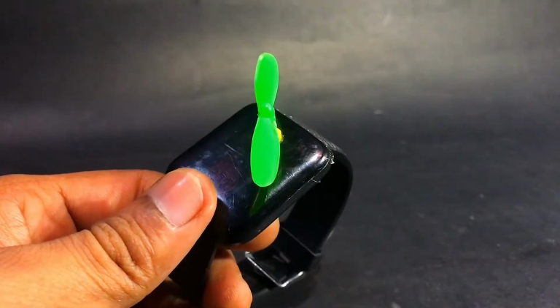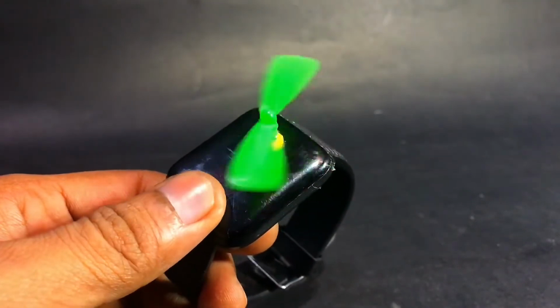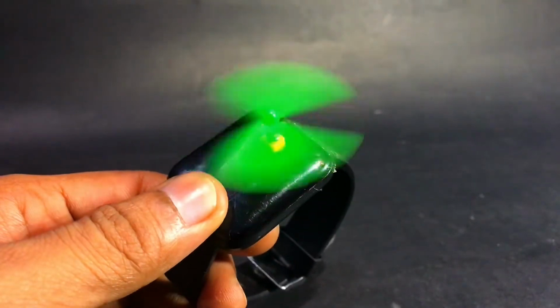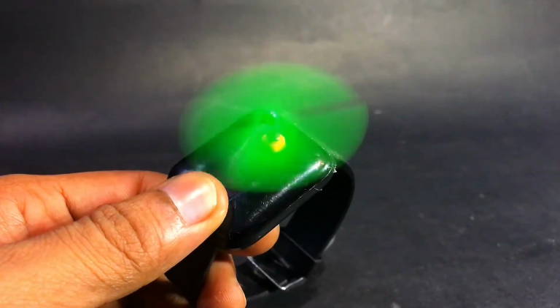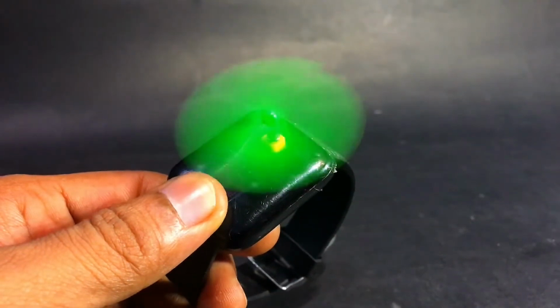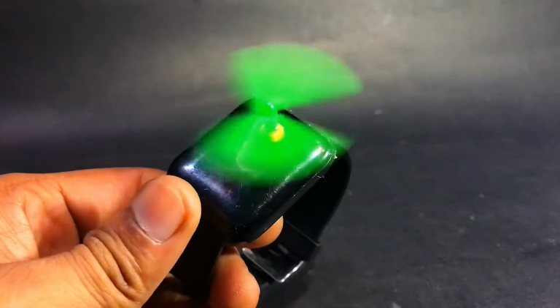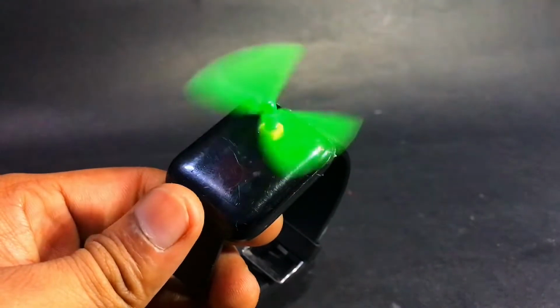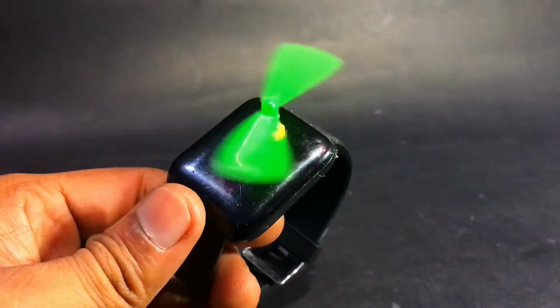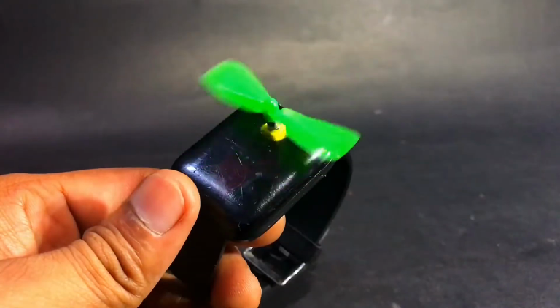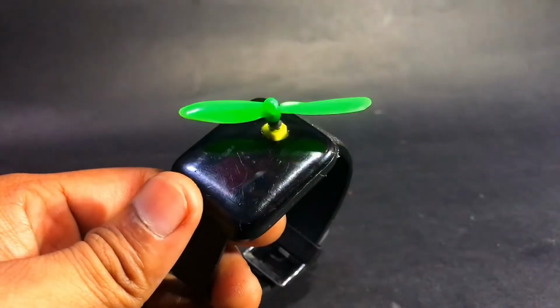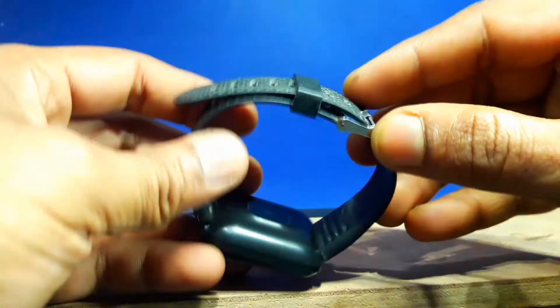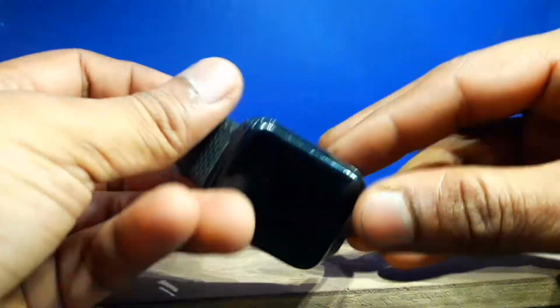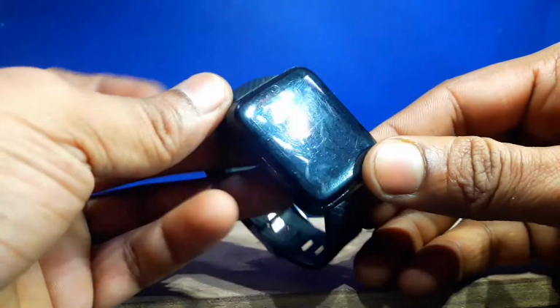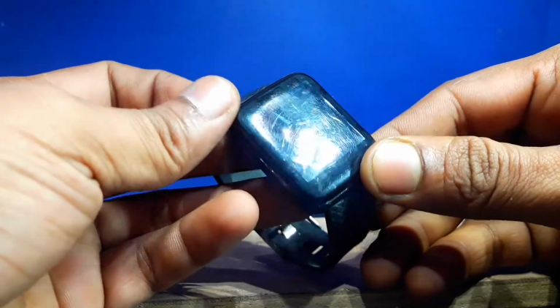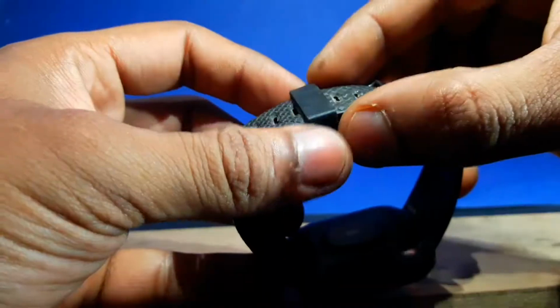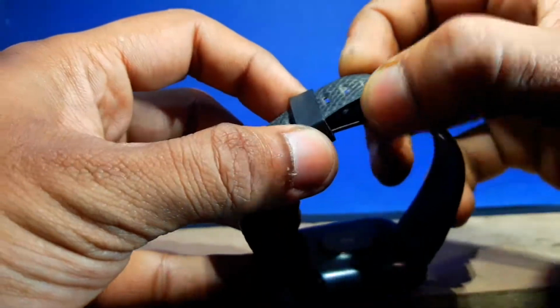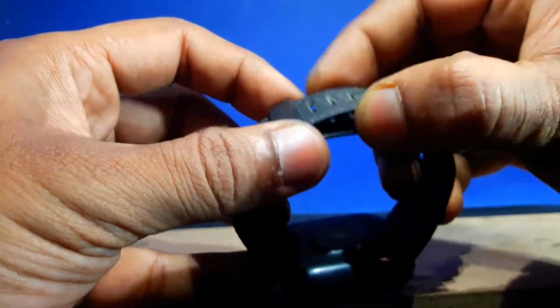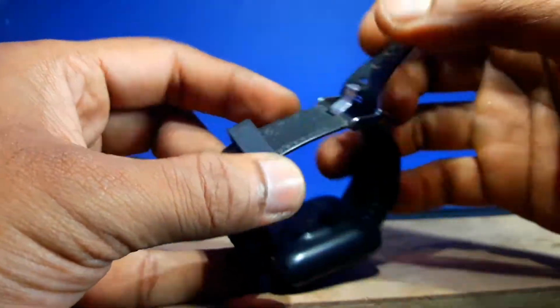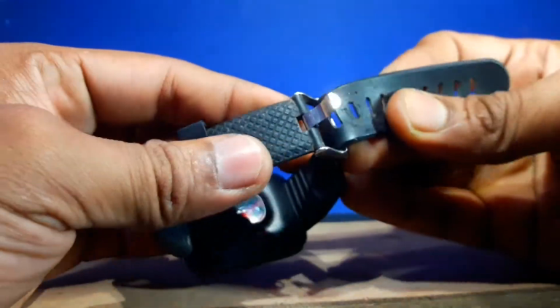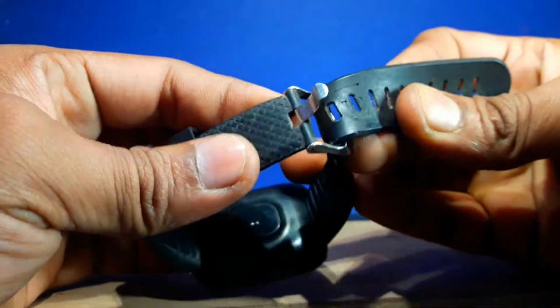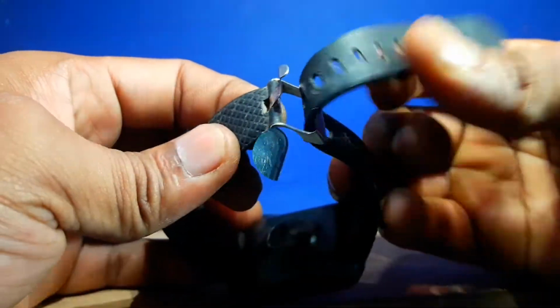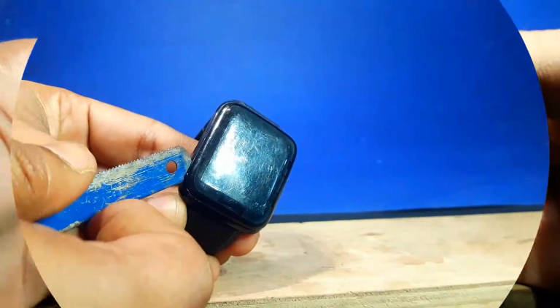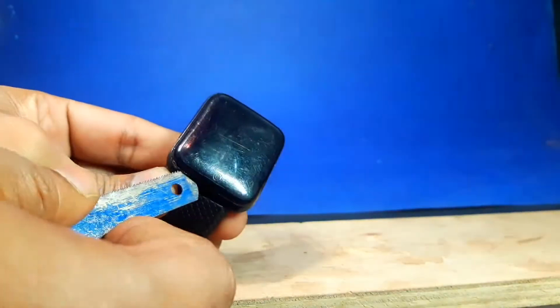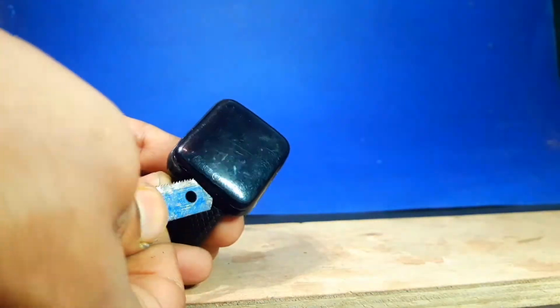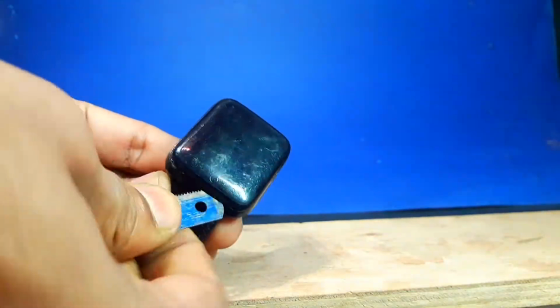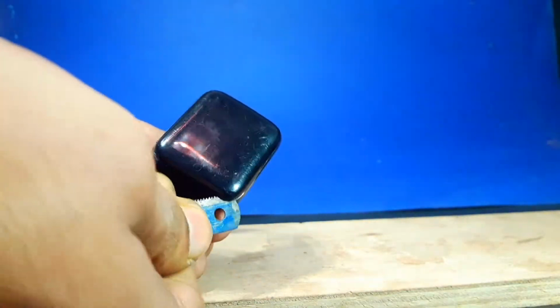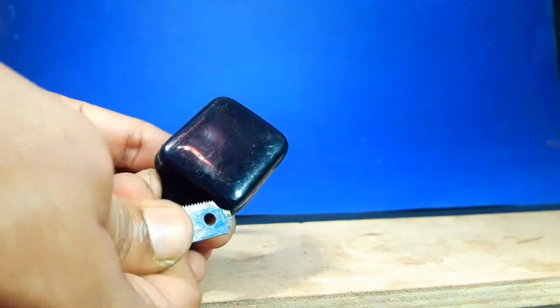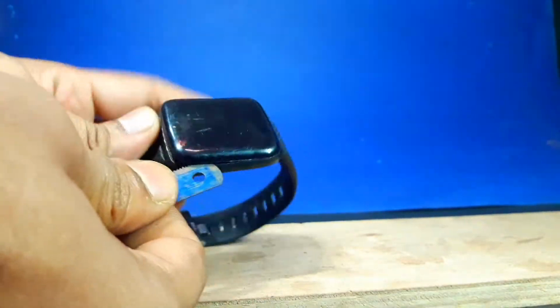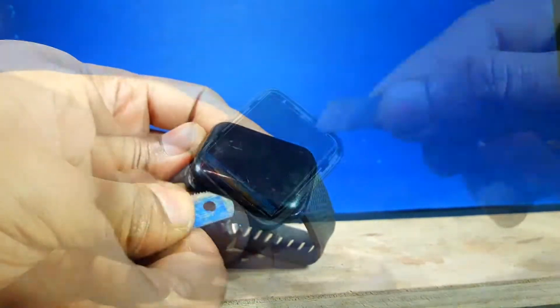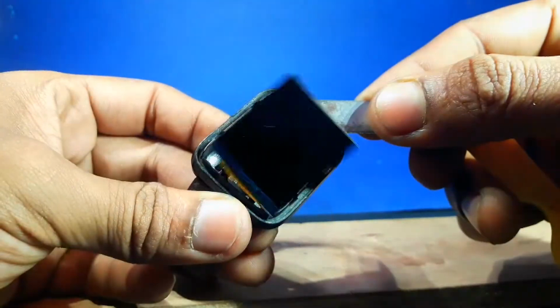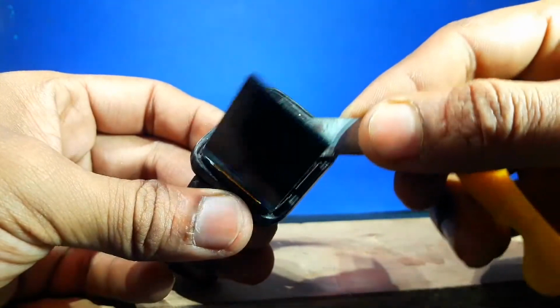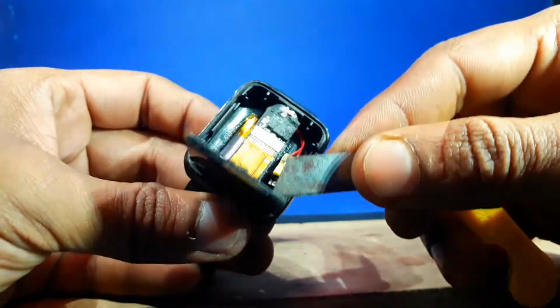I have attached a DC motor fan to my smartwatch. I was amazed after making it. The cool breeze I get from this watch is absolutely incredible. I believe this is what watch manufacturers will make for us in the future.